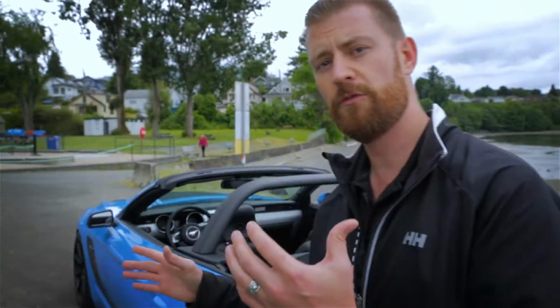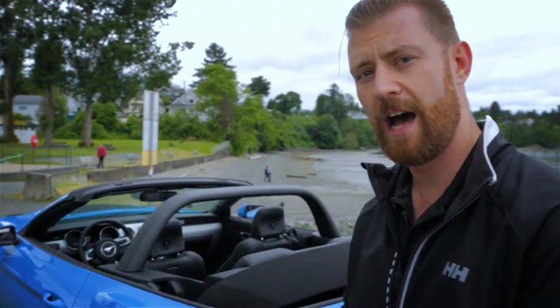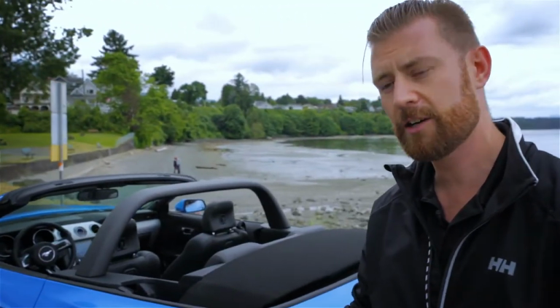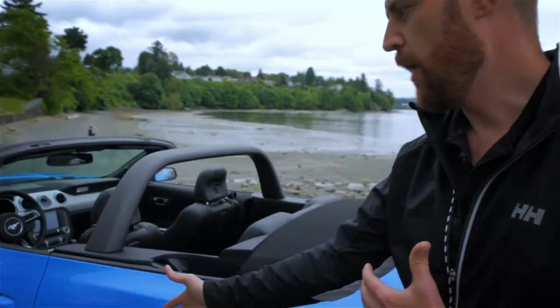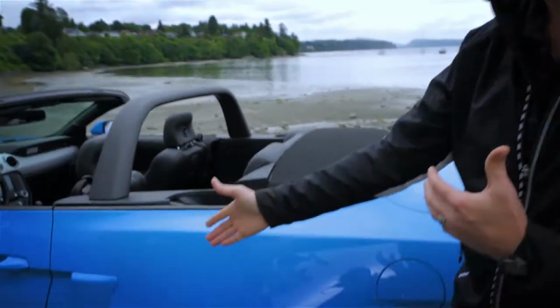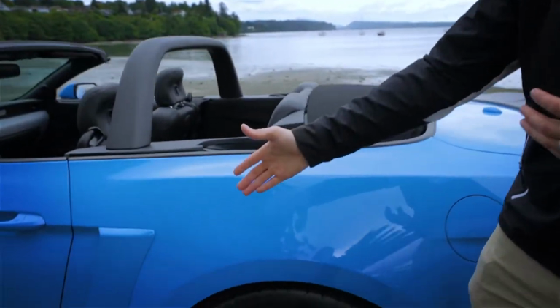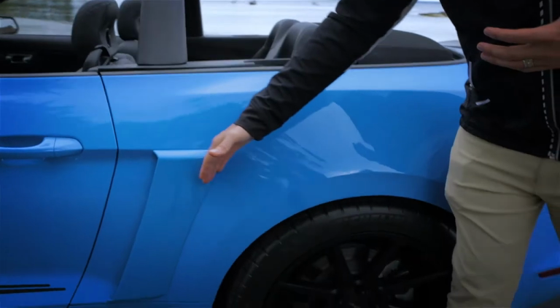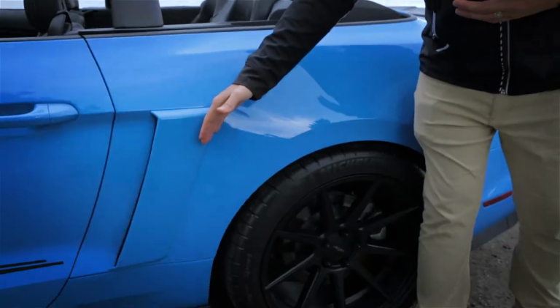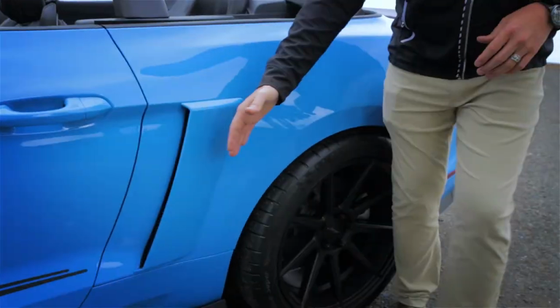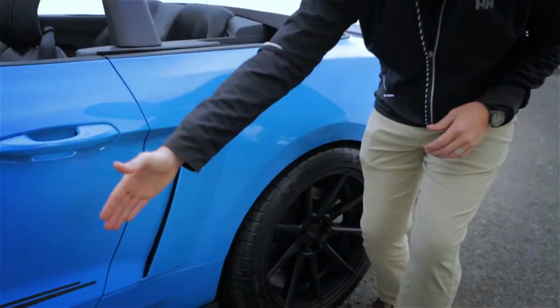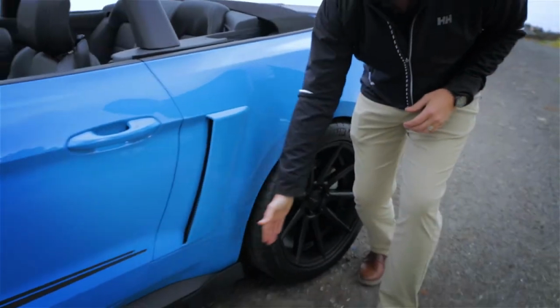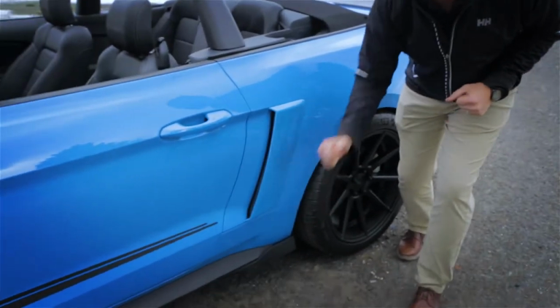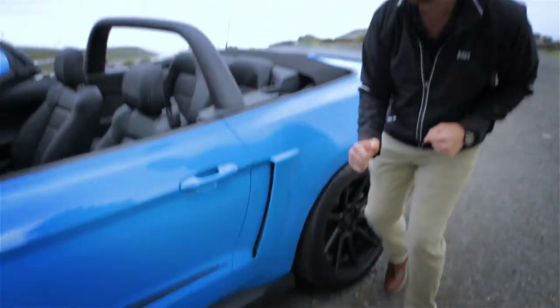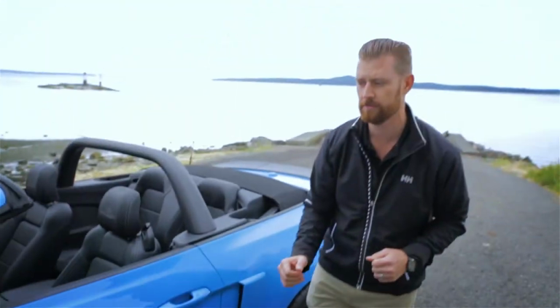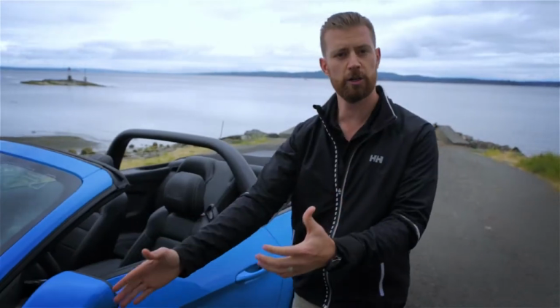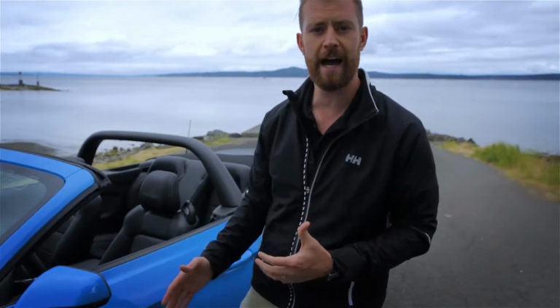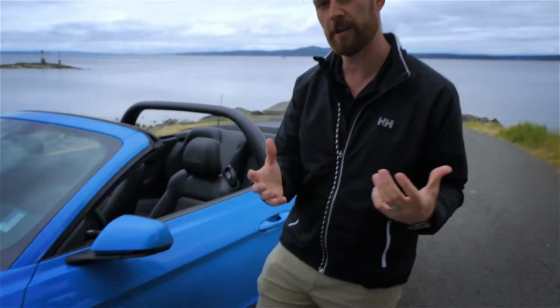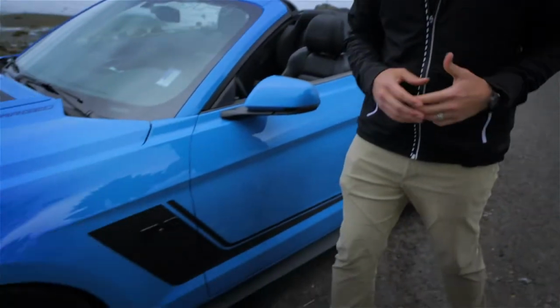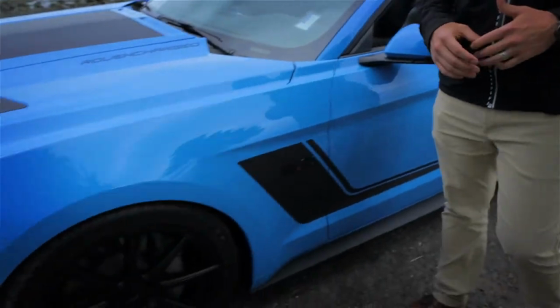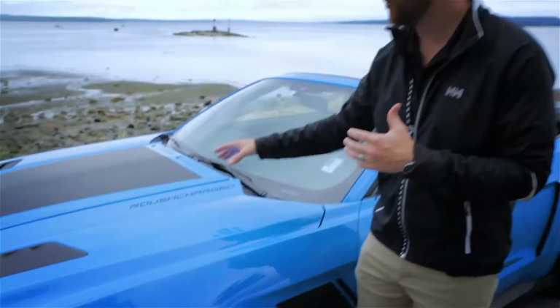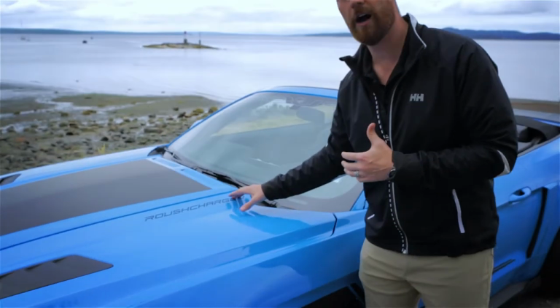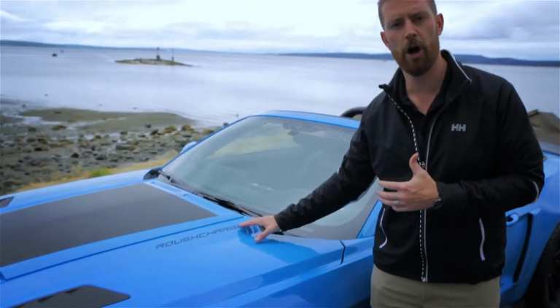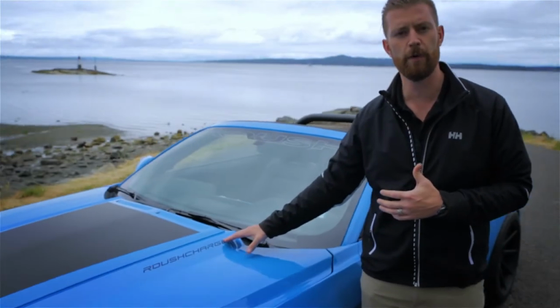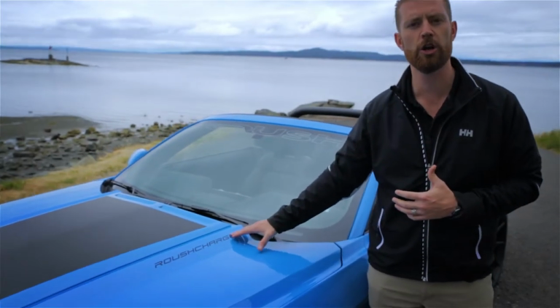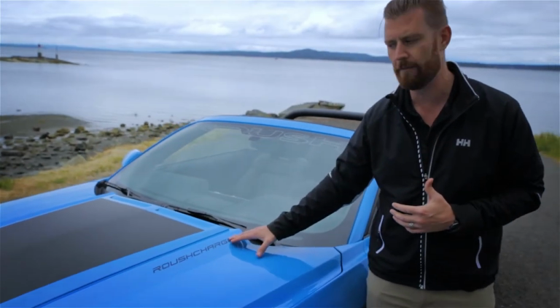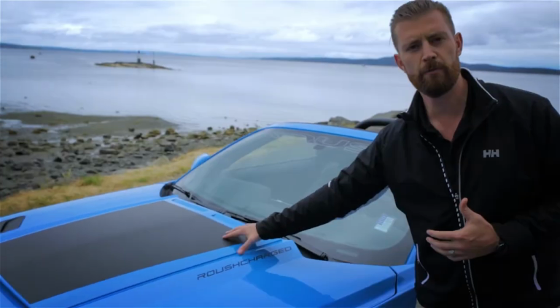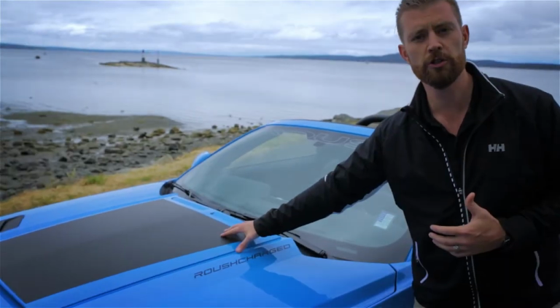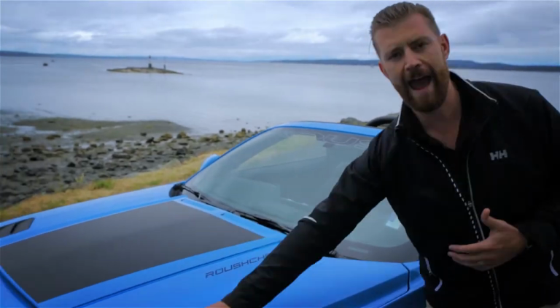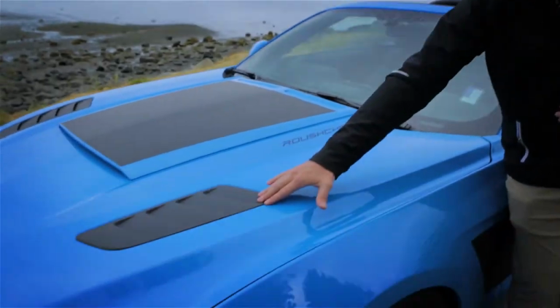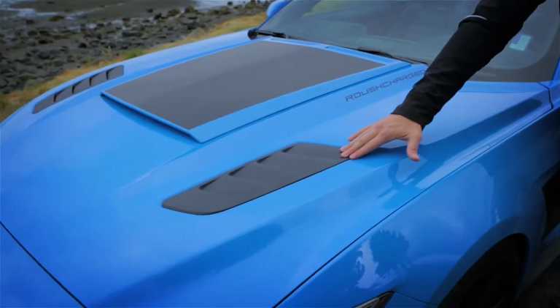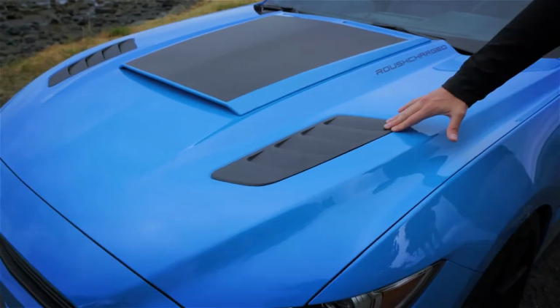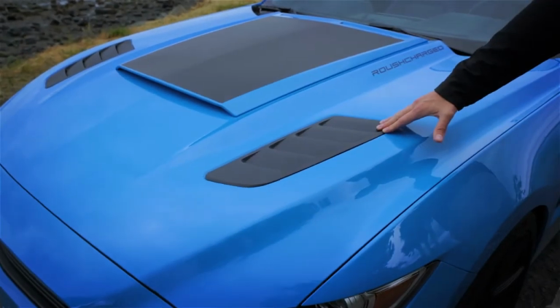As you move down the side of the vehicle, you have the winglets in front of your rear wheel and the full body rockers down the side of the vehicle. You can include a side graphic of your choice. On the hood of the car, we have the Roush Charged Graphic, the Roush Hood Scoop, and the active heat extractors.